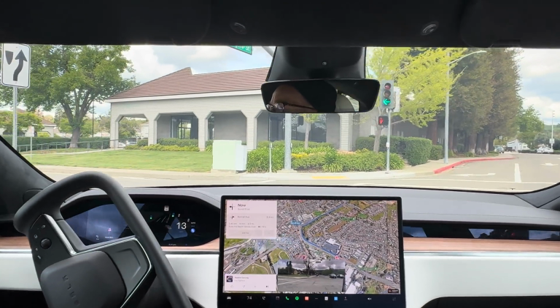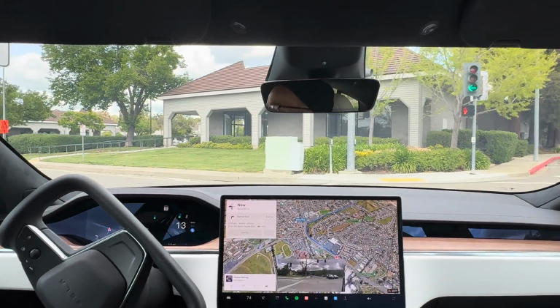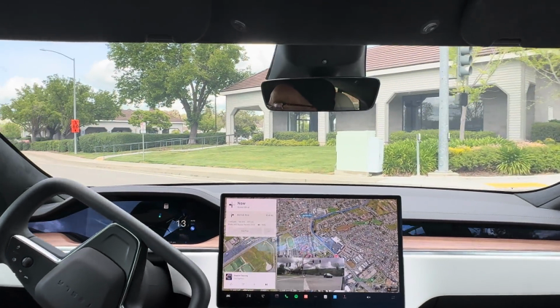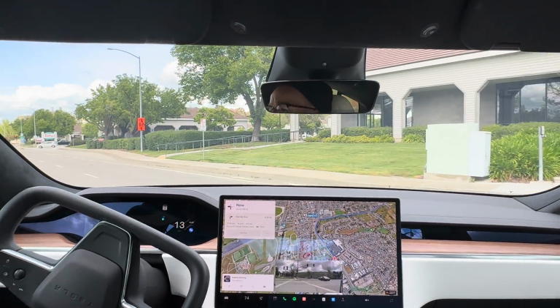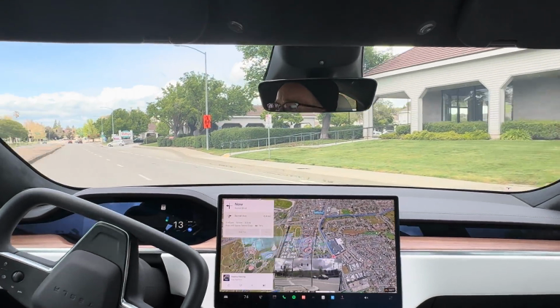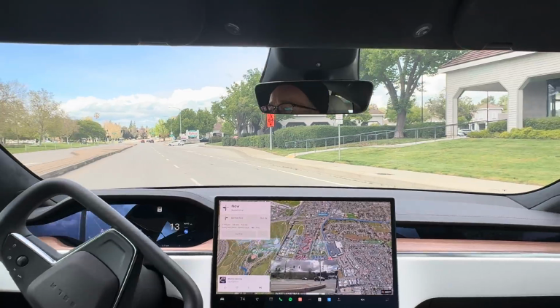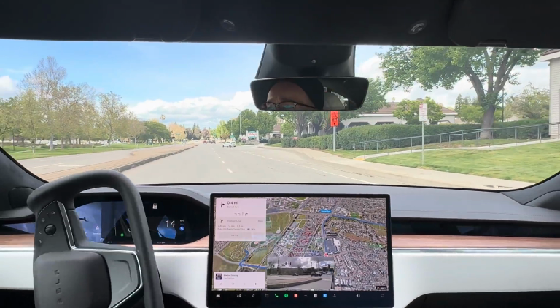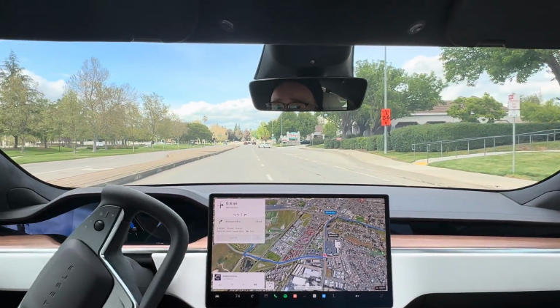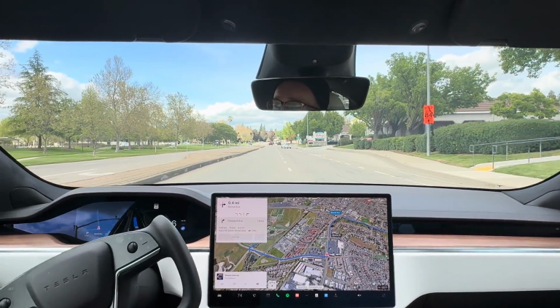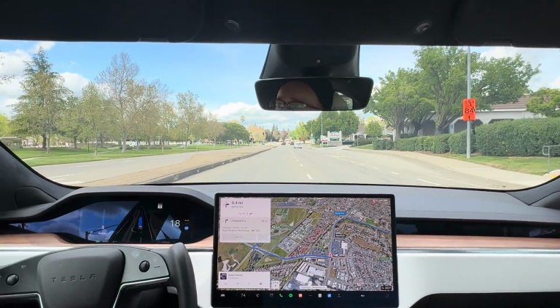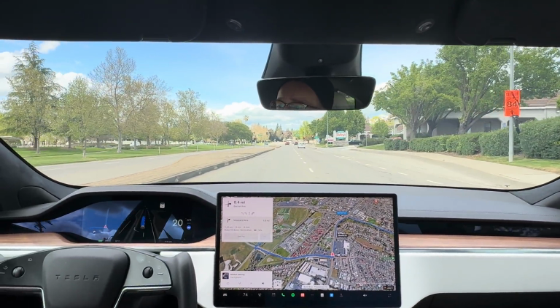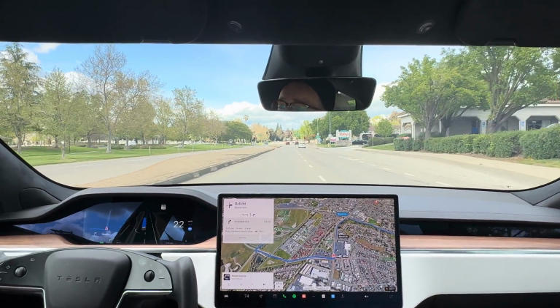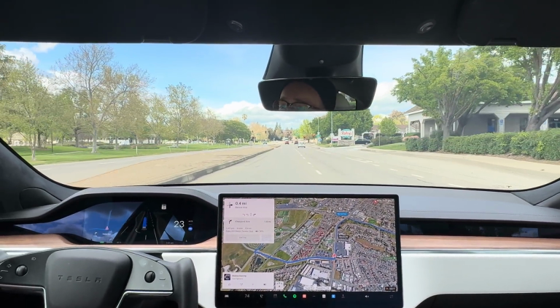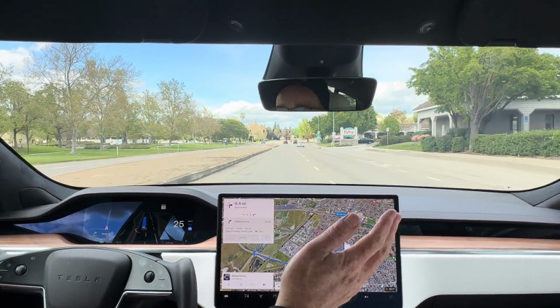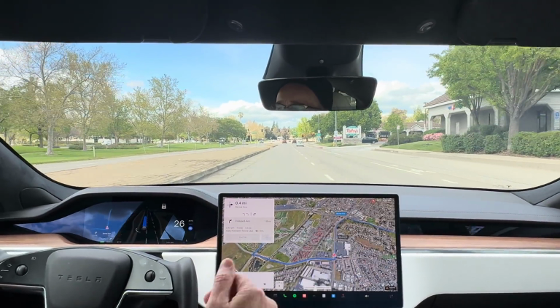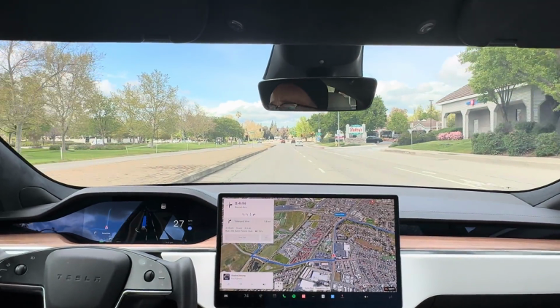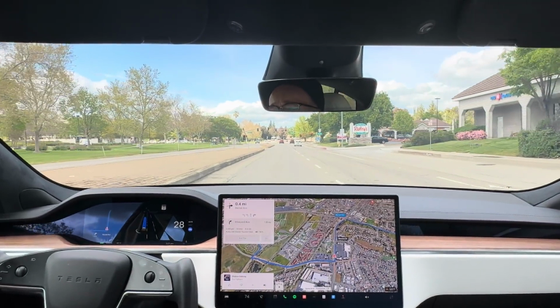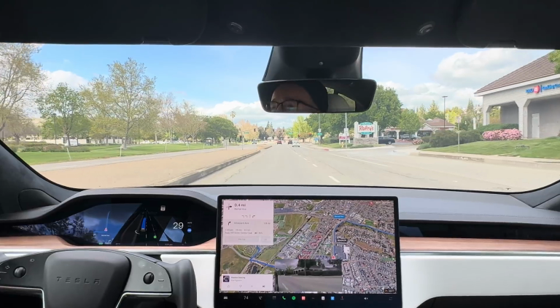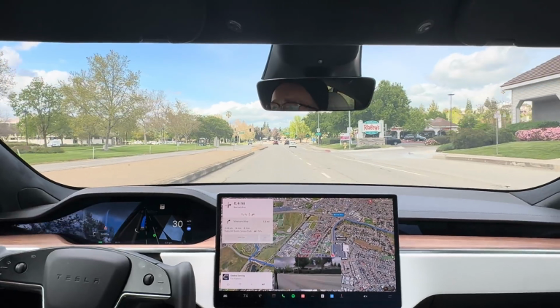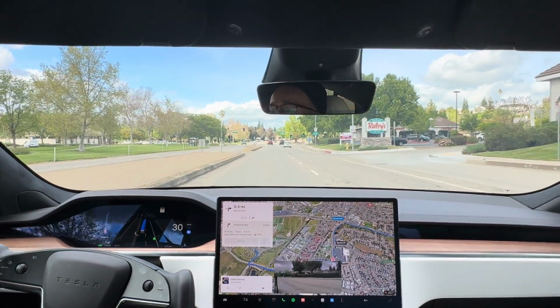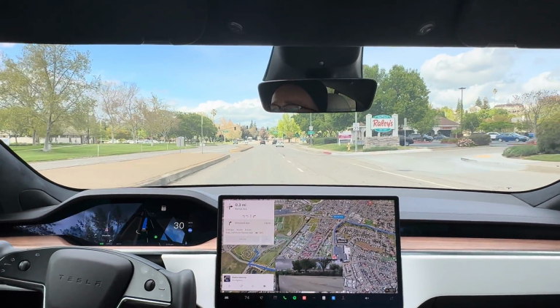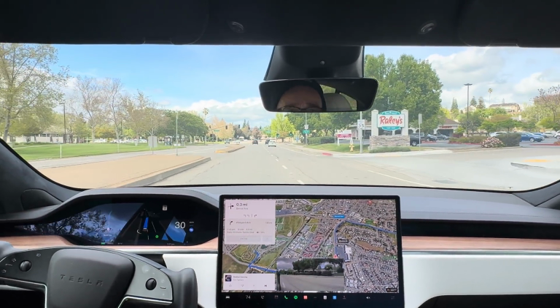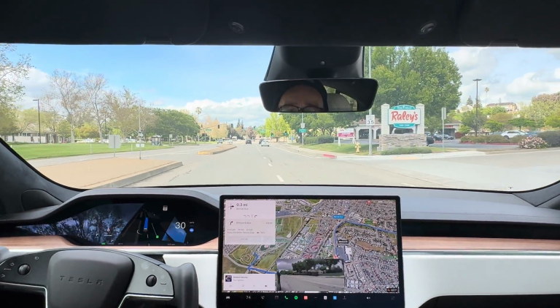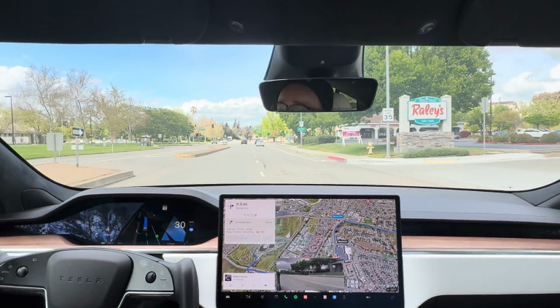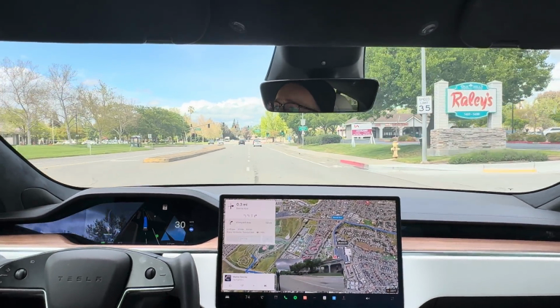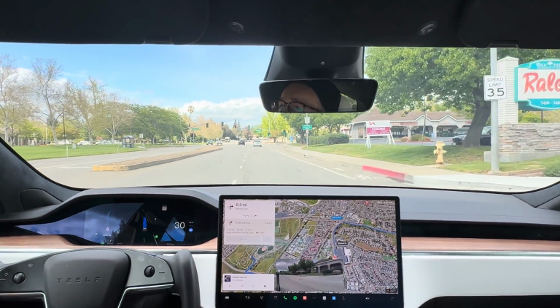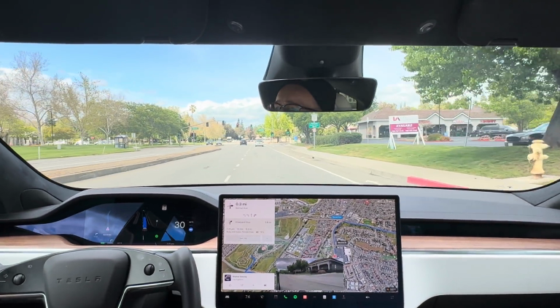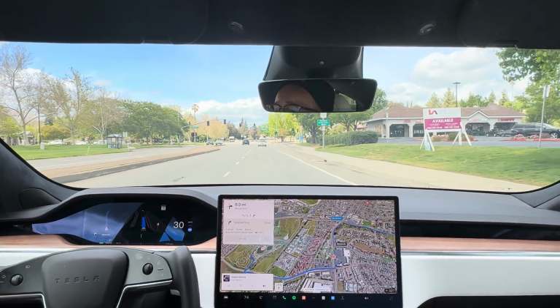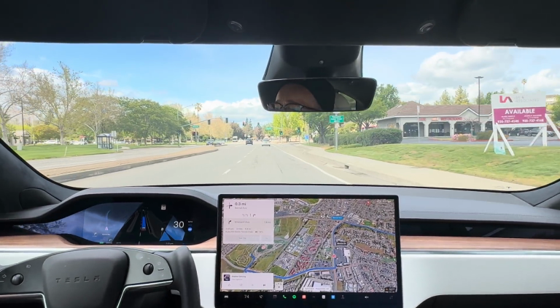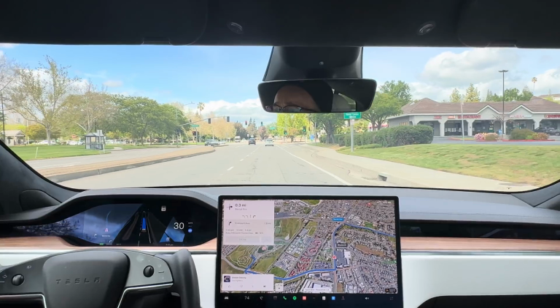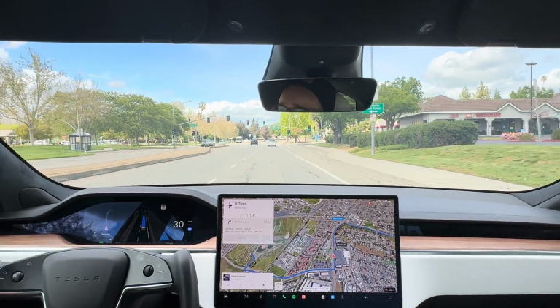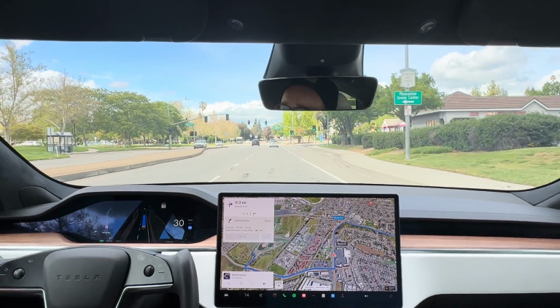We're going to be taking a kind of a tight left turn here. Did a good job — may have gone over in the right lane a little too much, but did a good job. Now we're getting in the right lane and going to go straight through this.